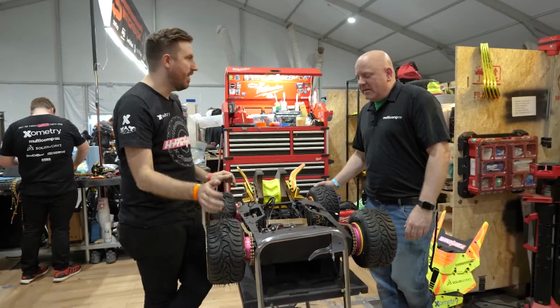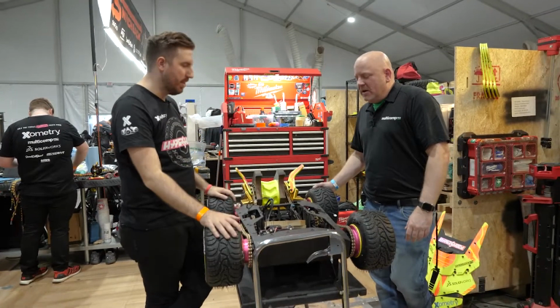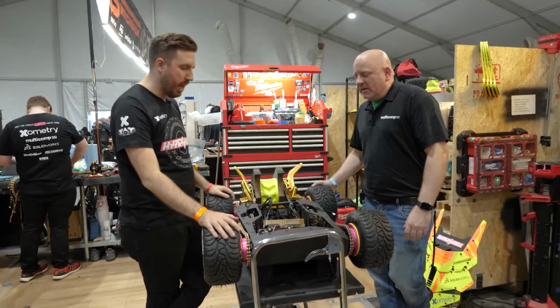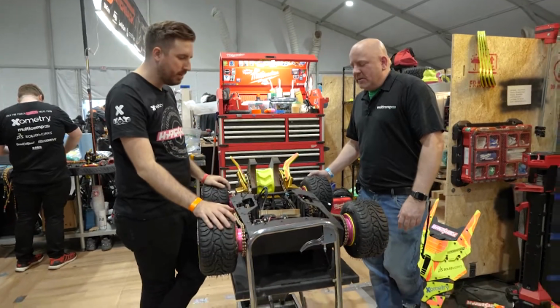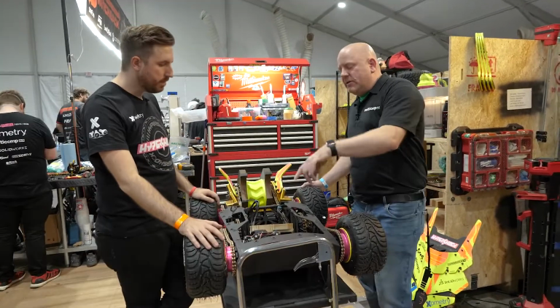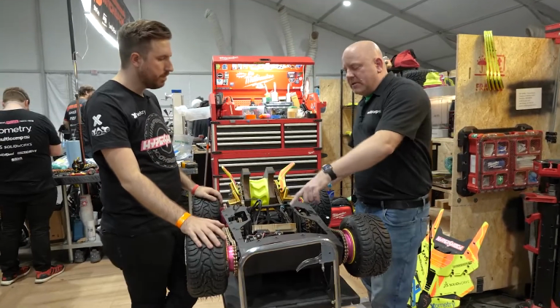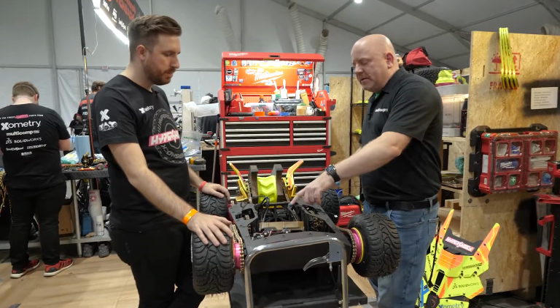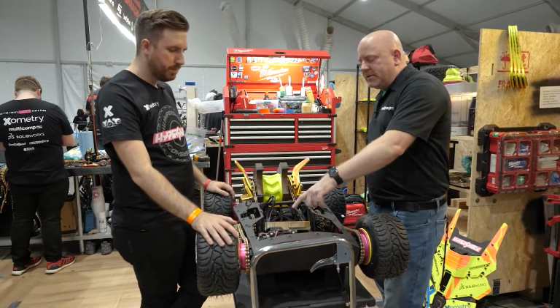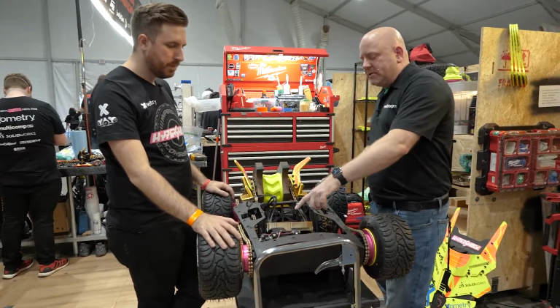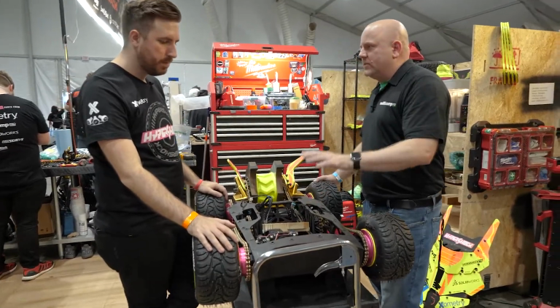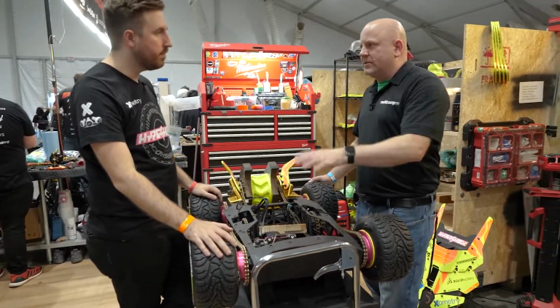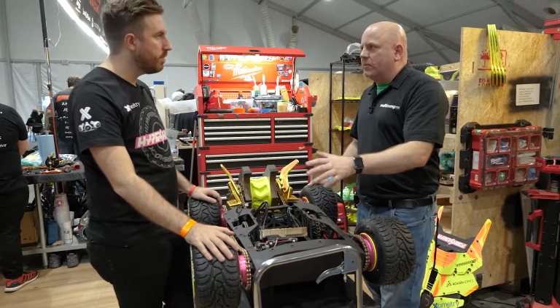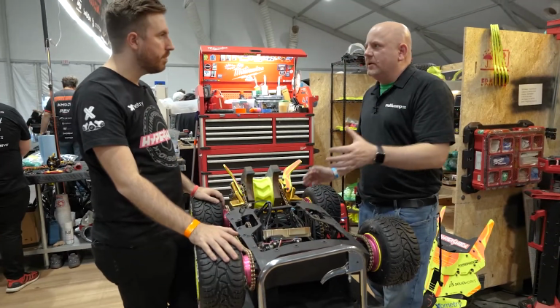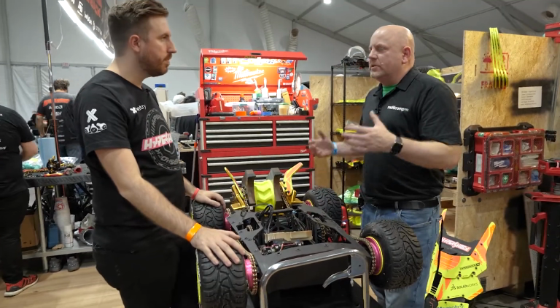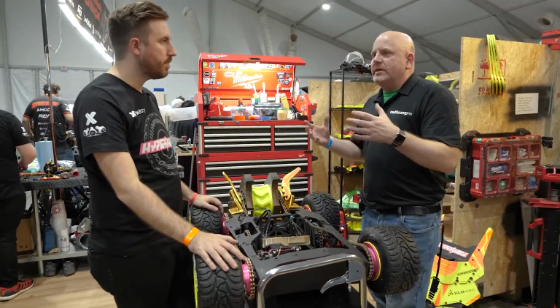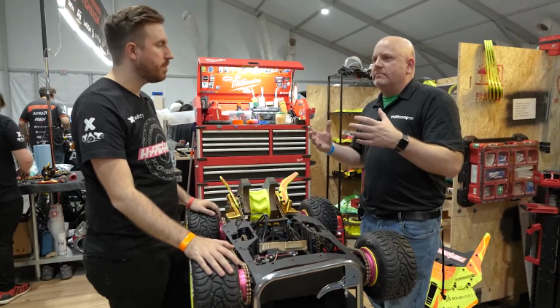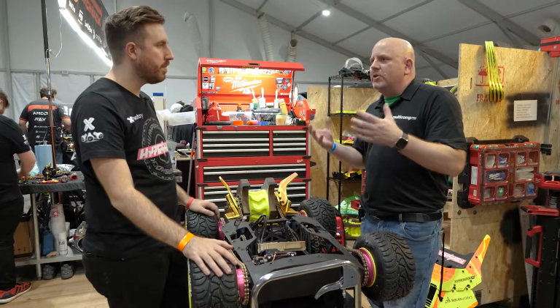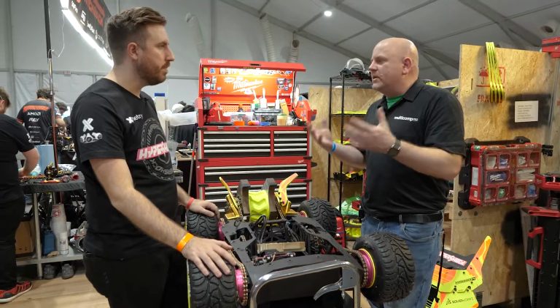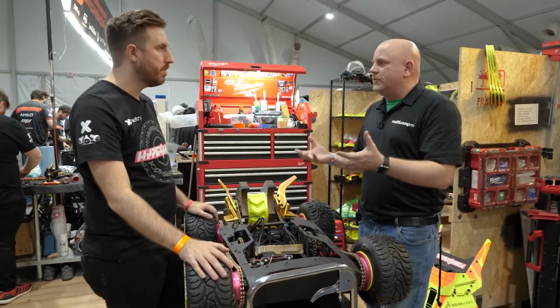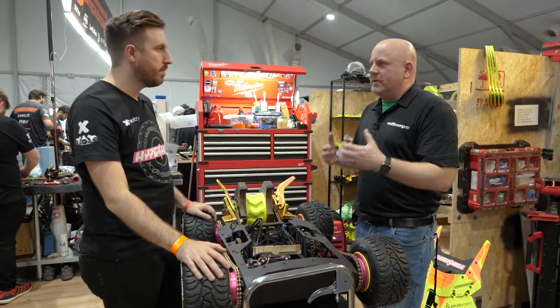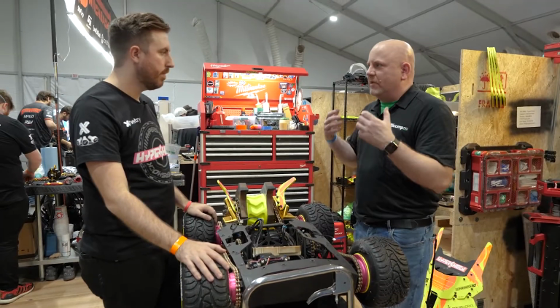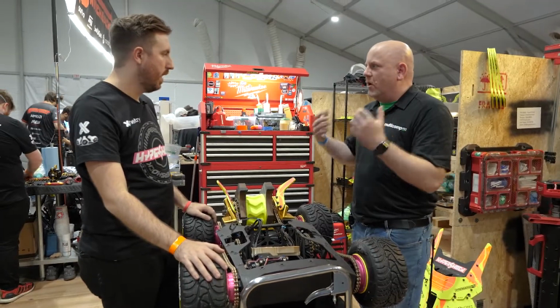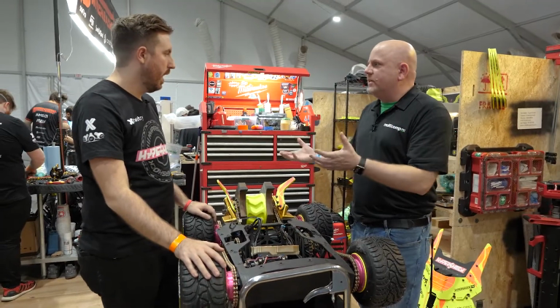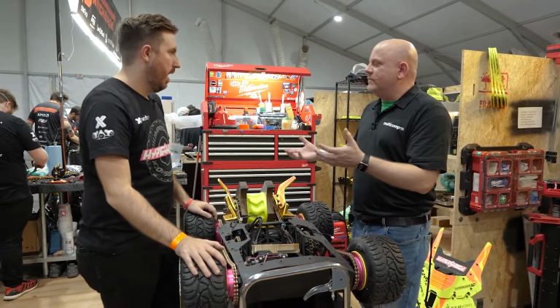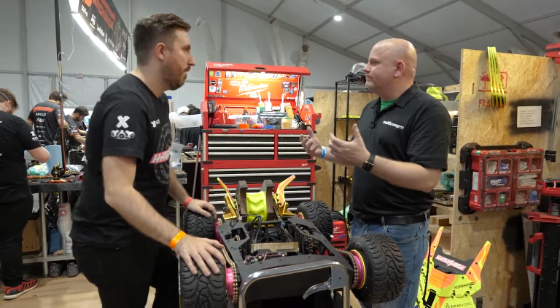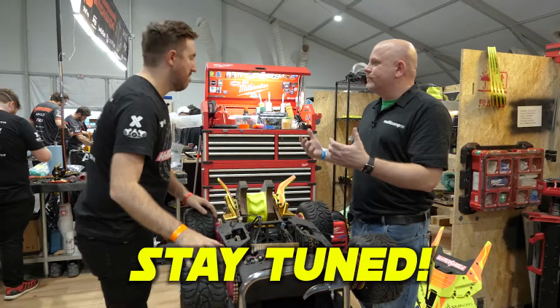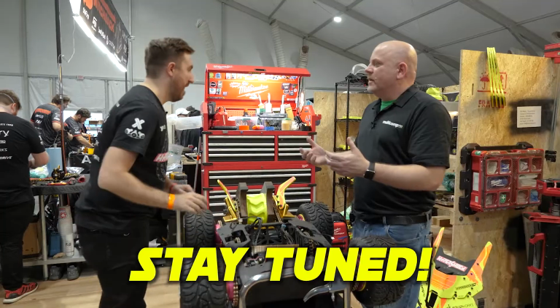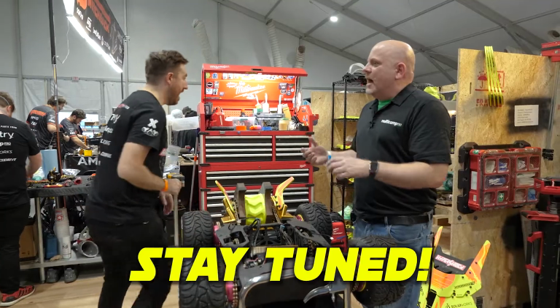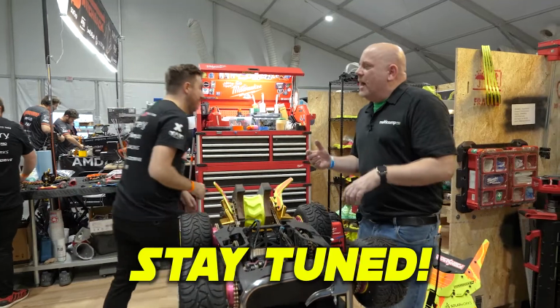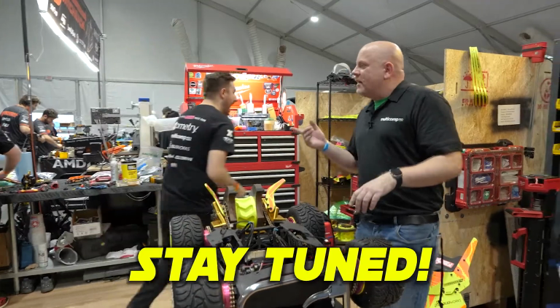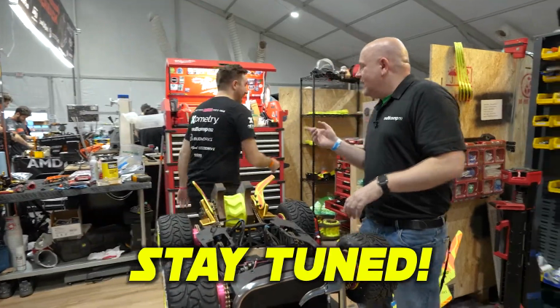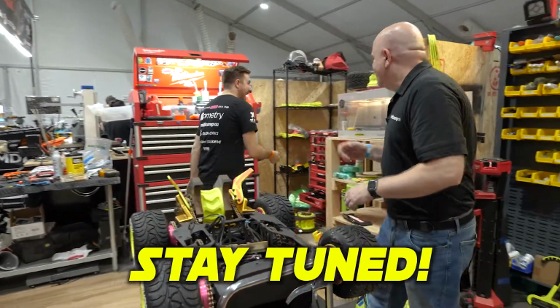You talked about the RC electronics just a little bit — are you really just using something from an RC car?